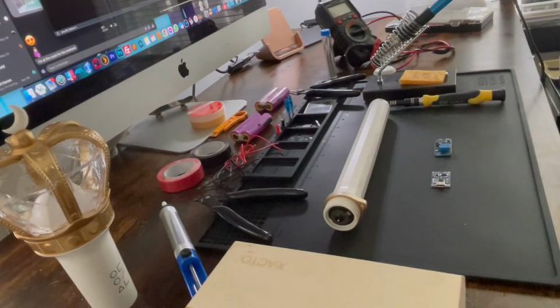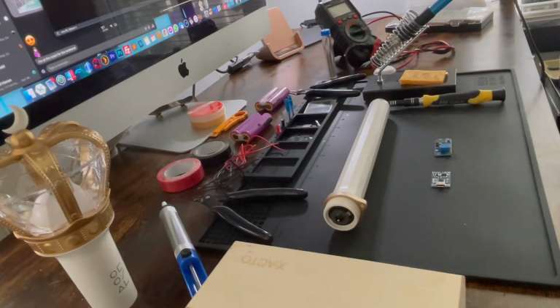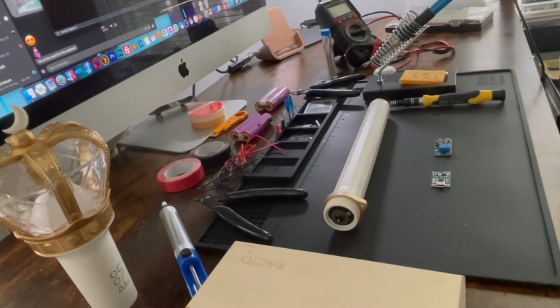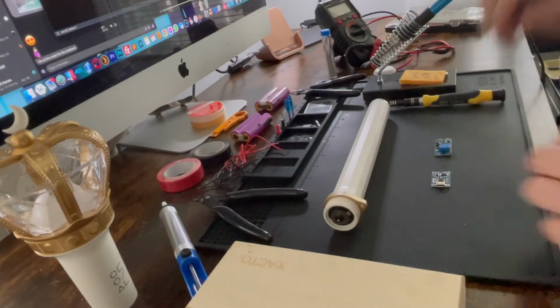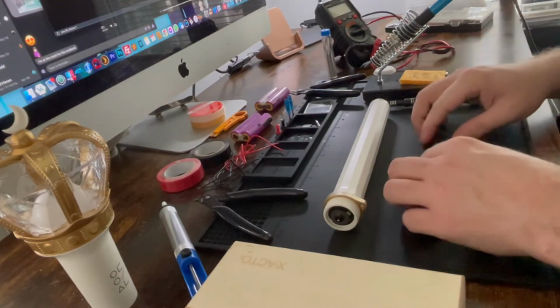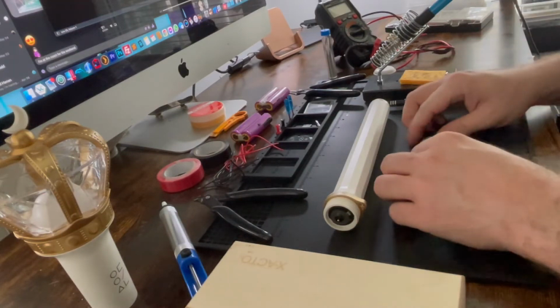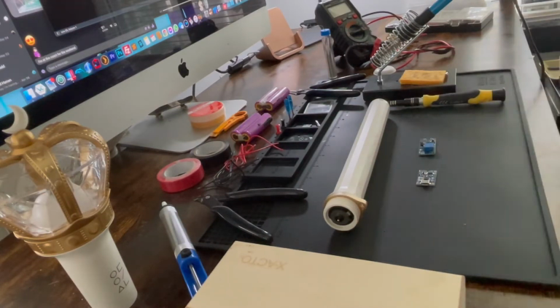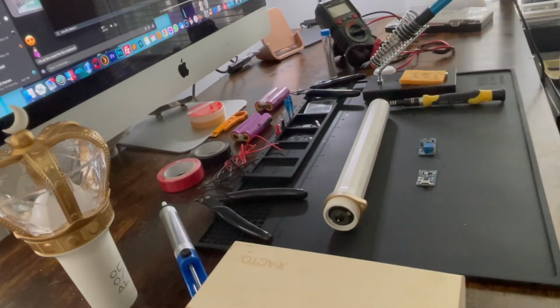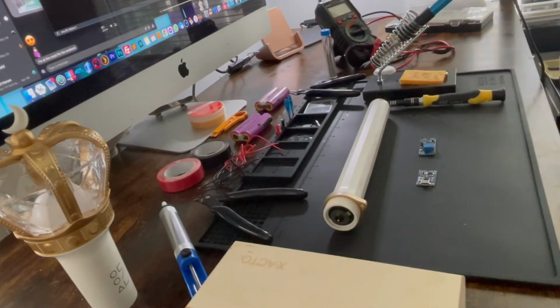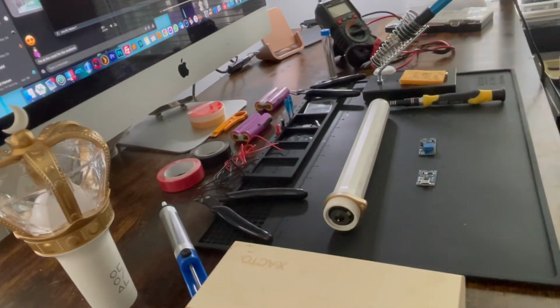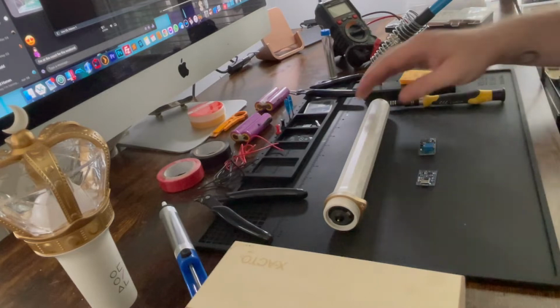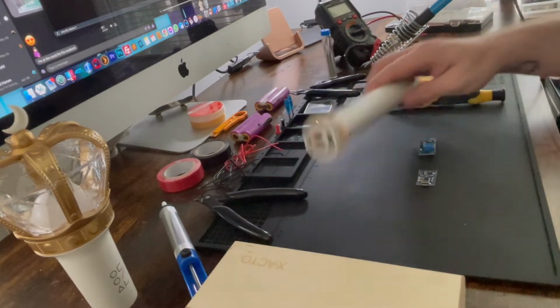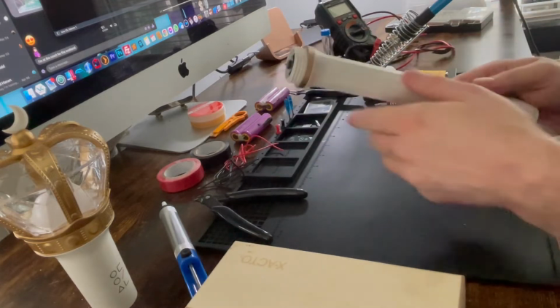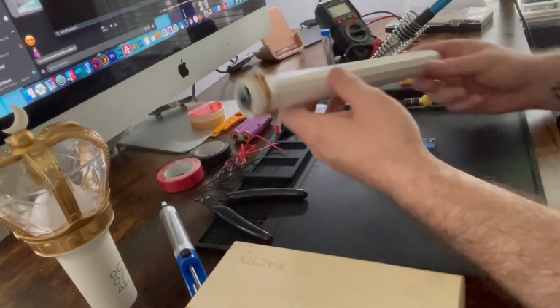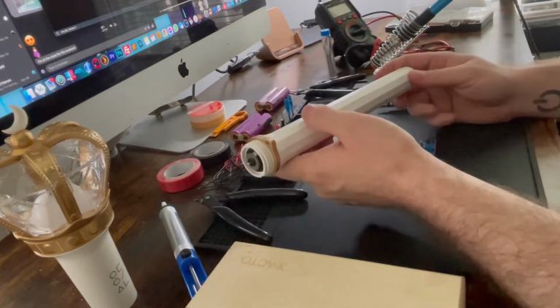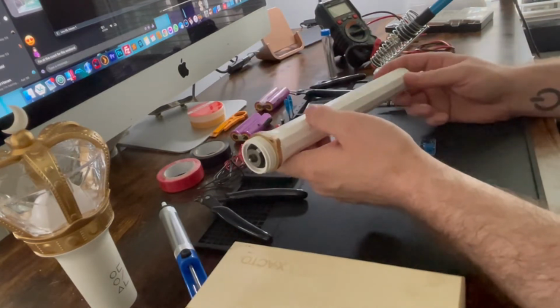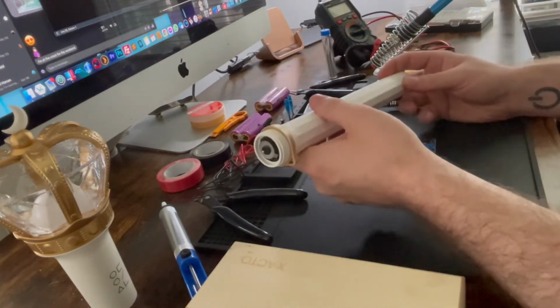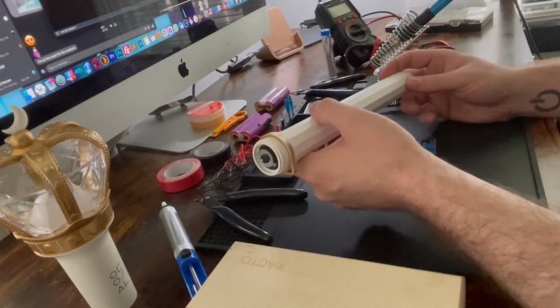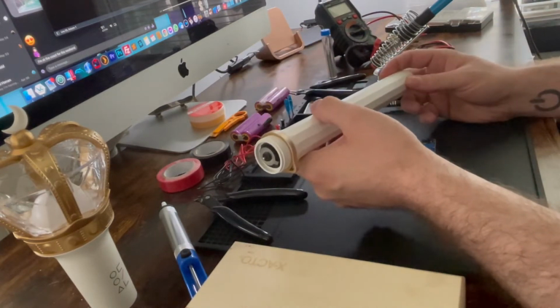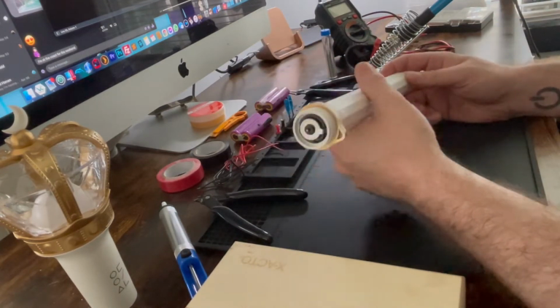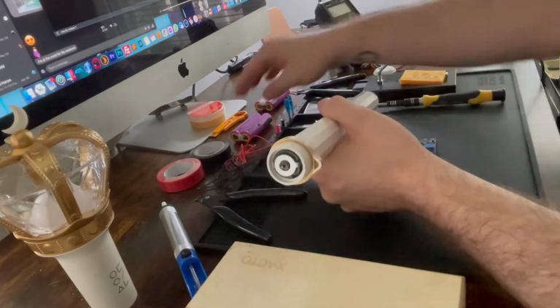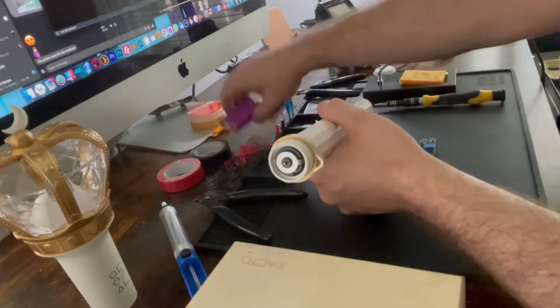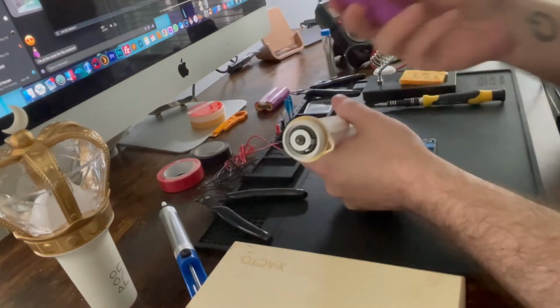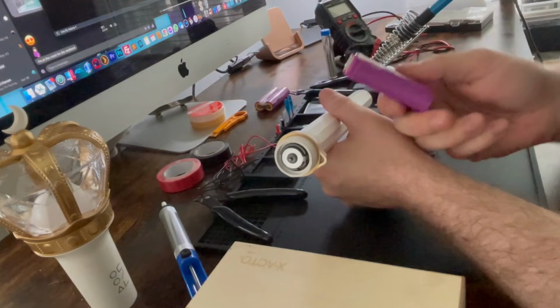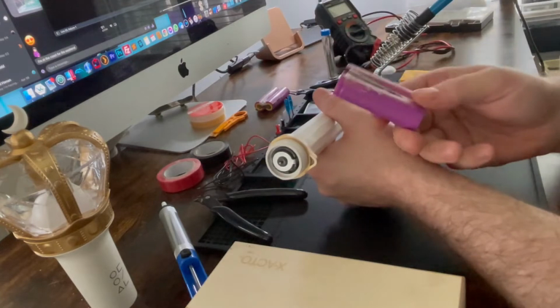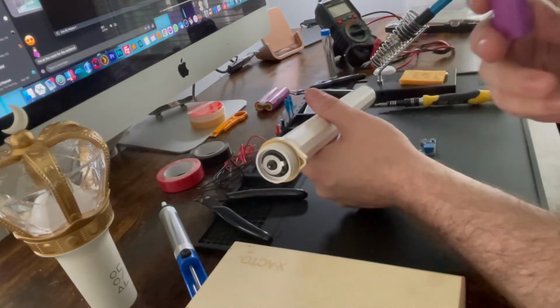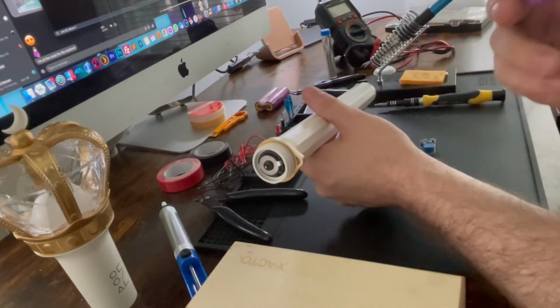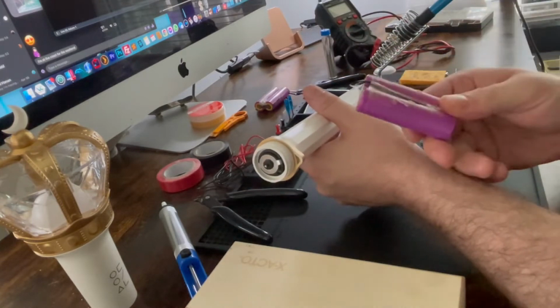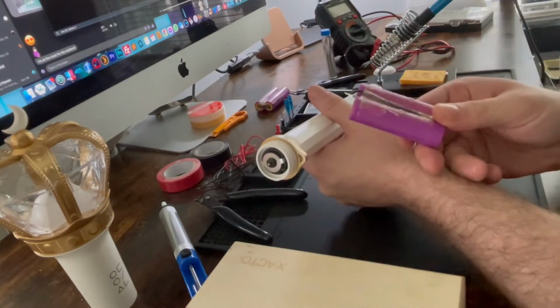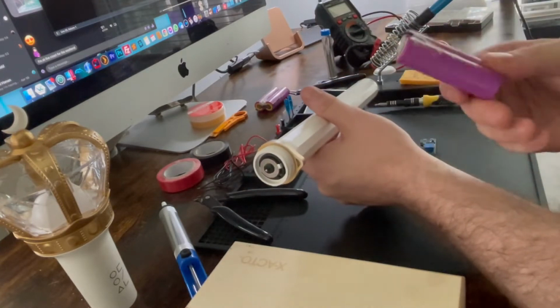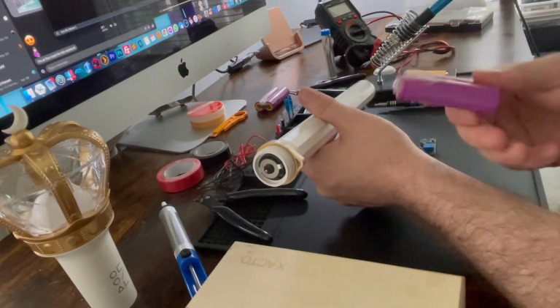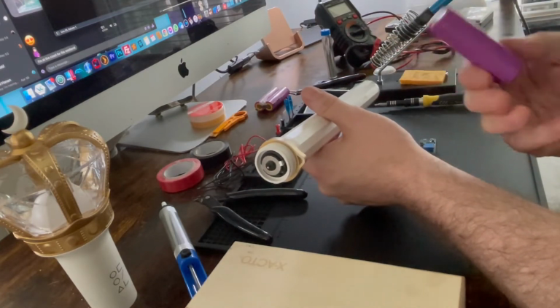Hello. I wanted to show how I made my lightstick run off of rechargeable 18650 laptop cell batteries.